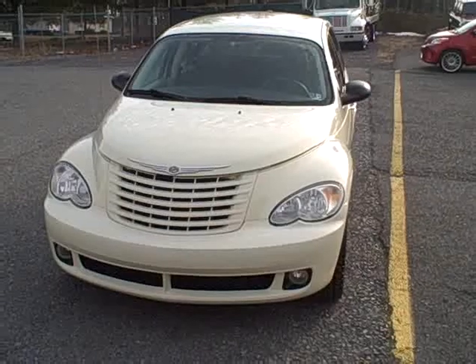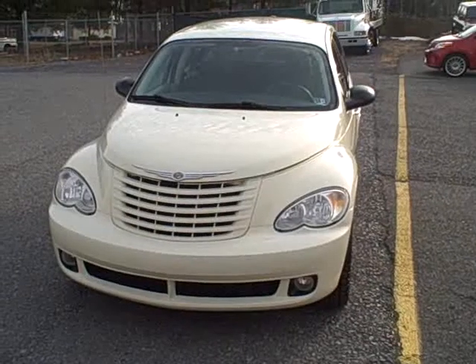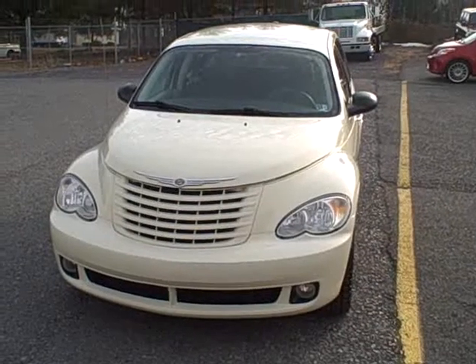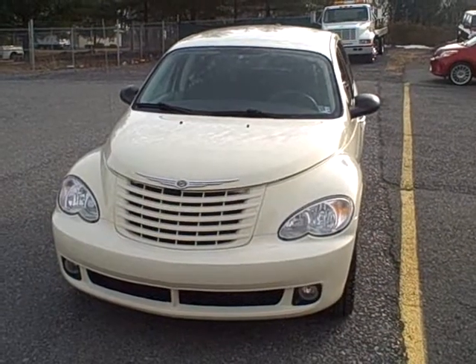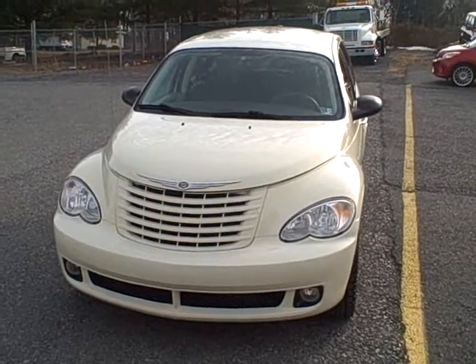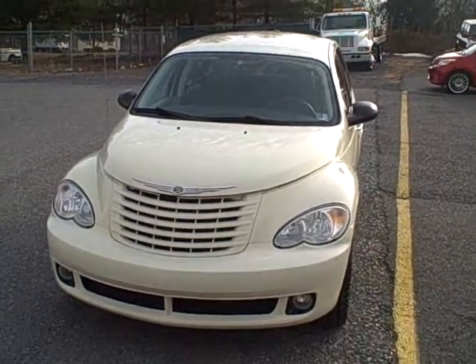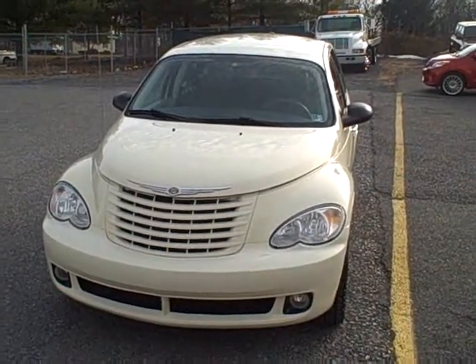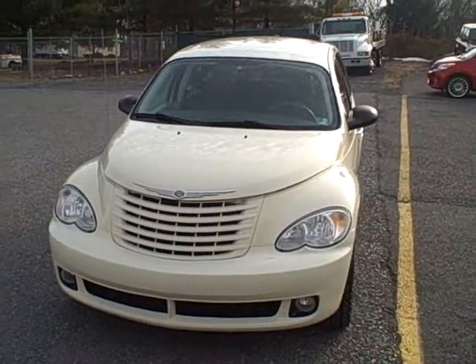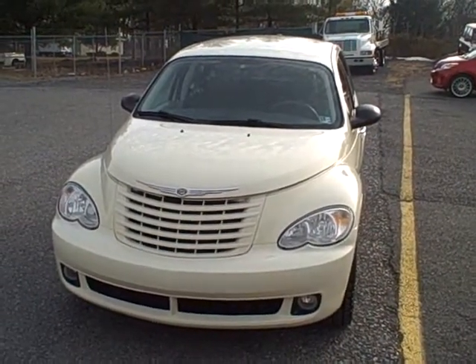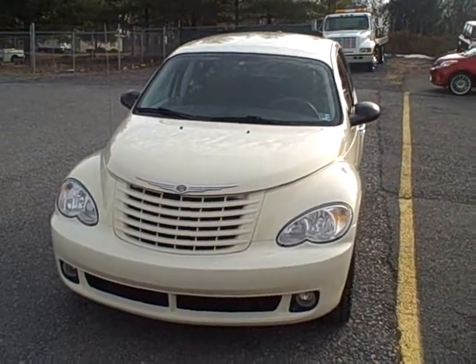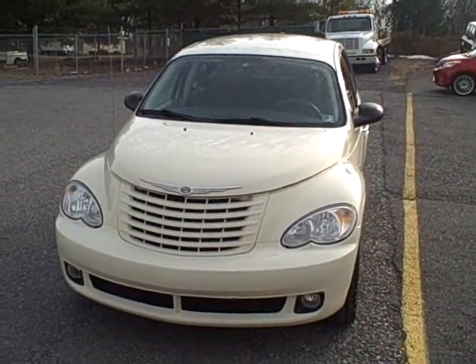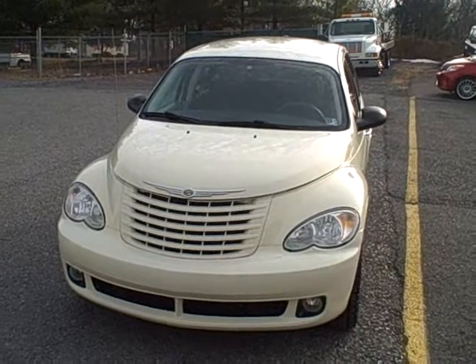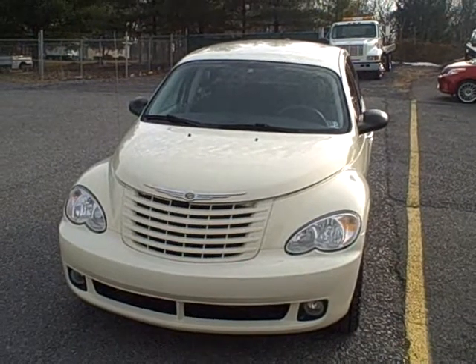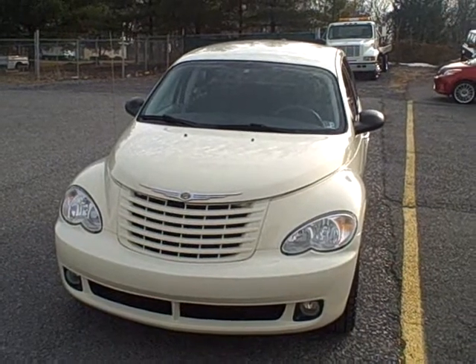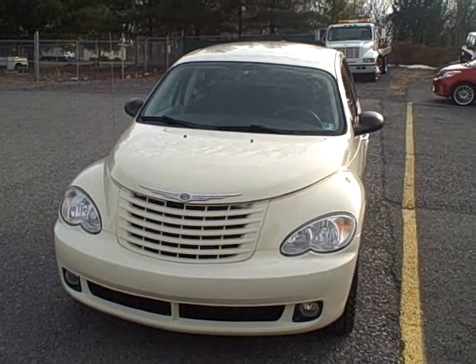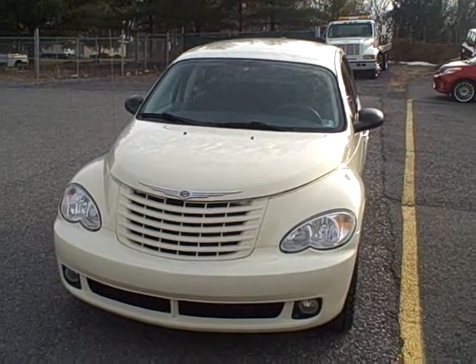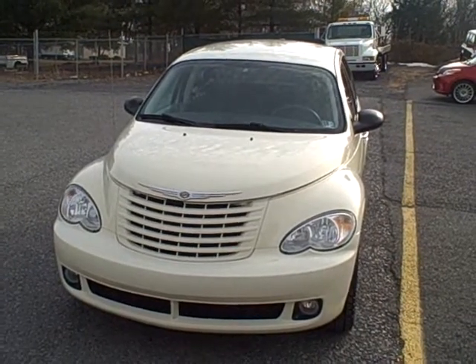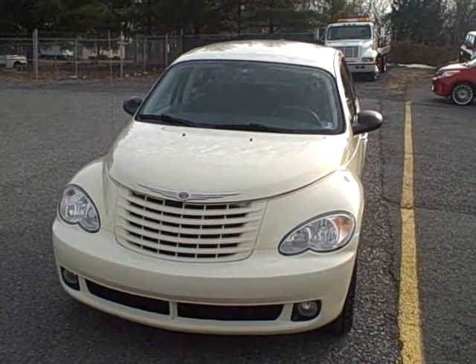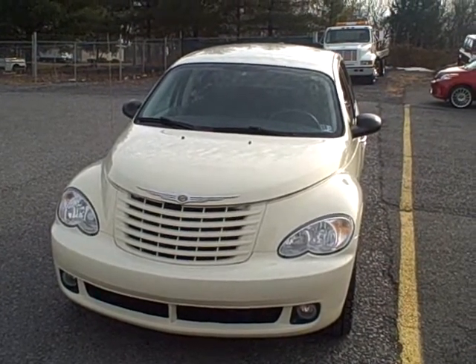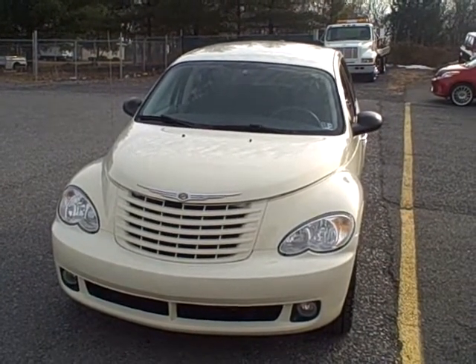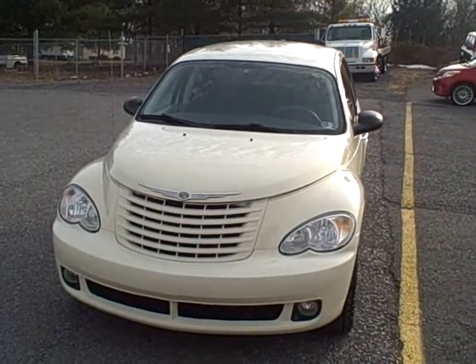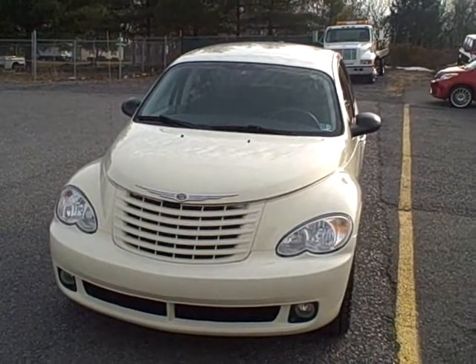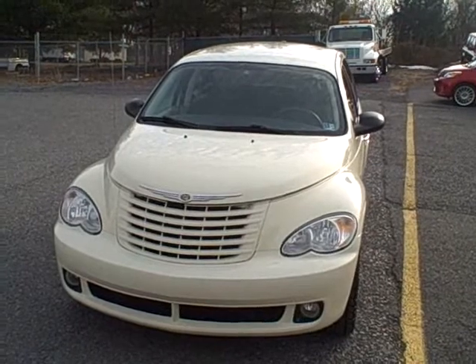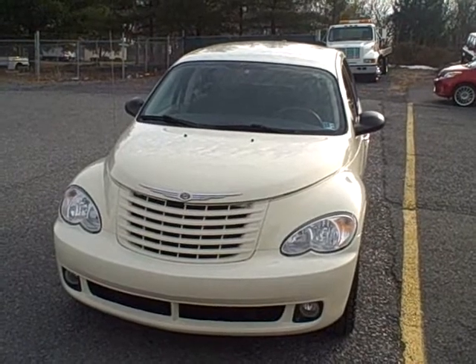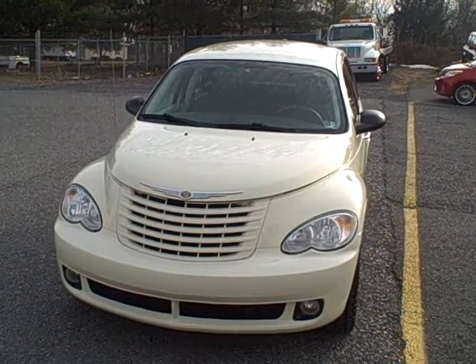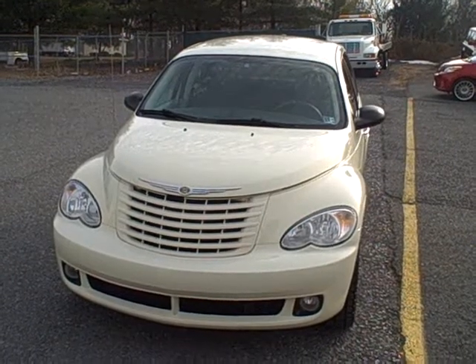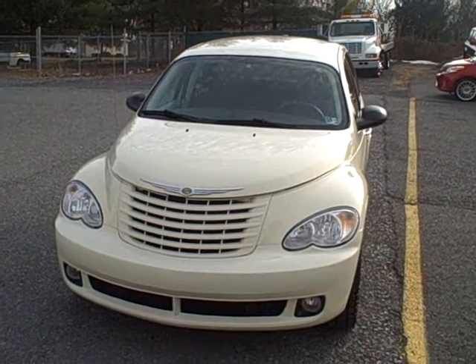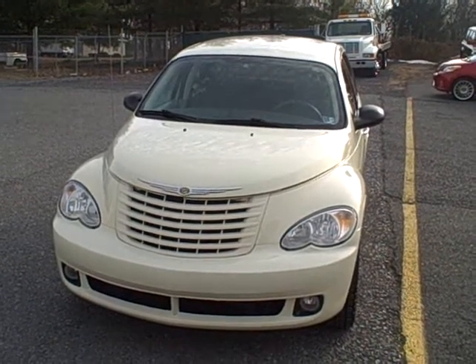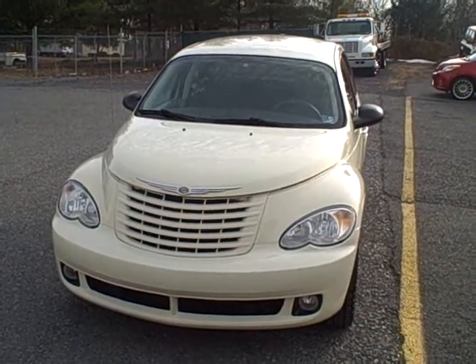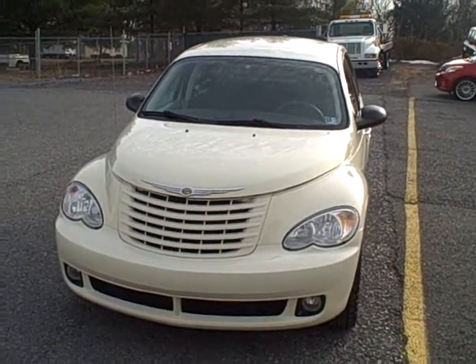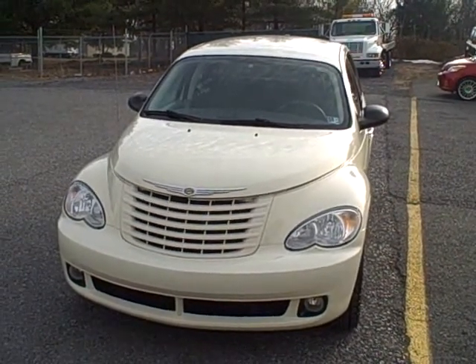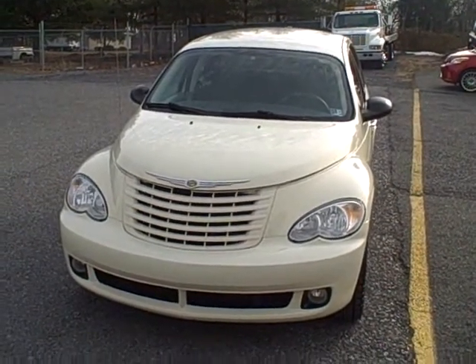Welcome to Fitzgerald Auto Mall in Chambersburg, Pennsylvania. Today we're looking at a 2008 Chrysler PT Cruiser in white. Stock number is WR 79524. Current miles is 41,736. Let's take a closer look.